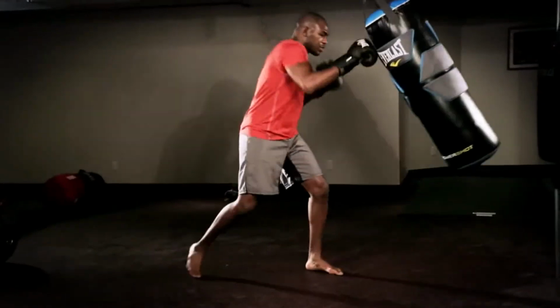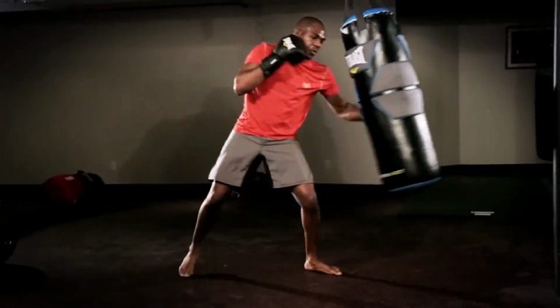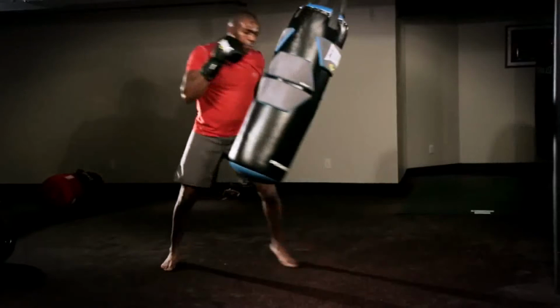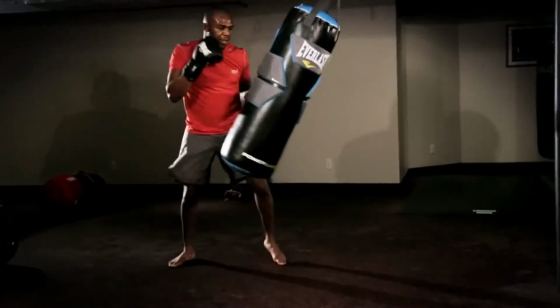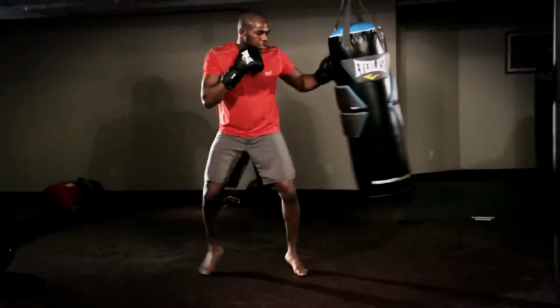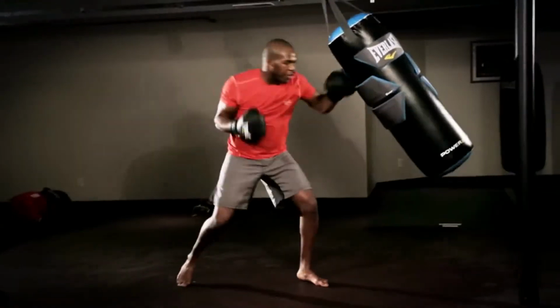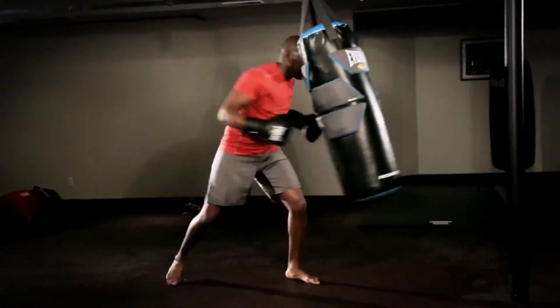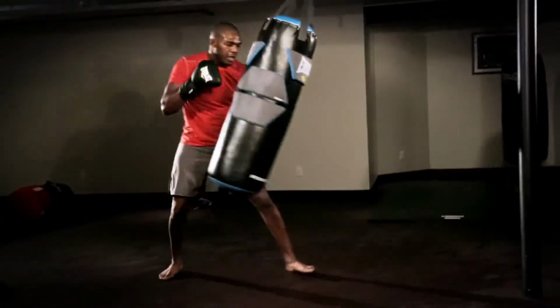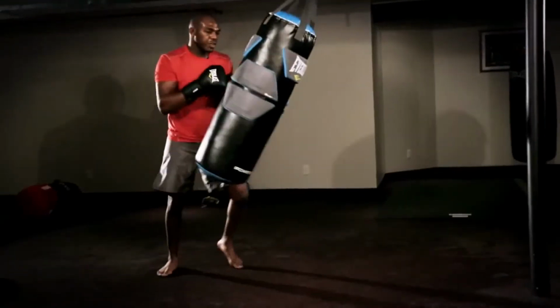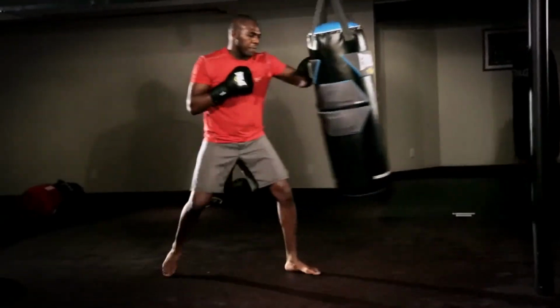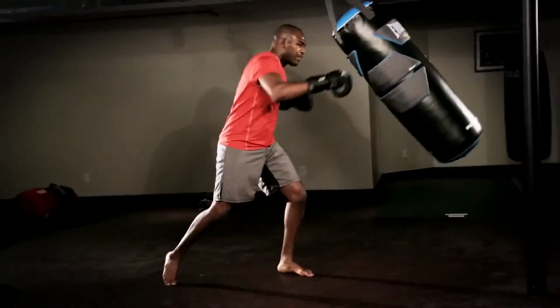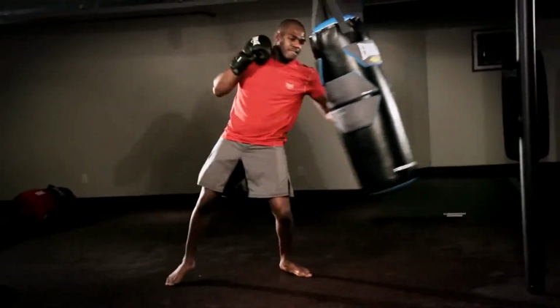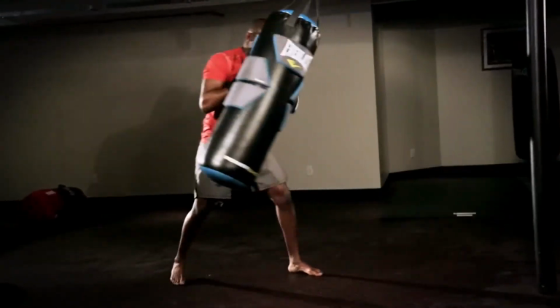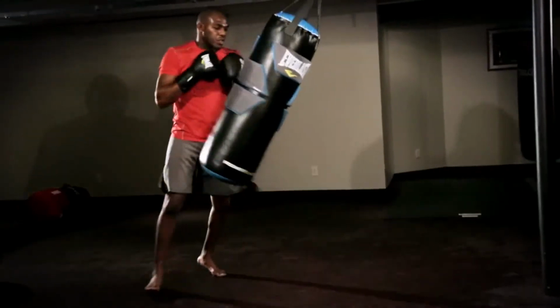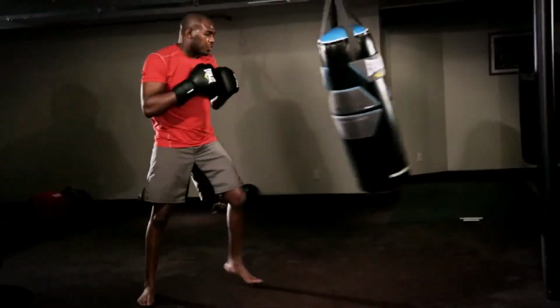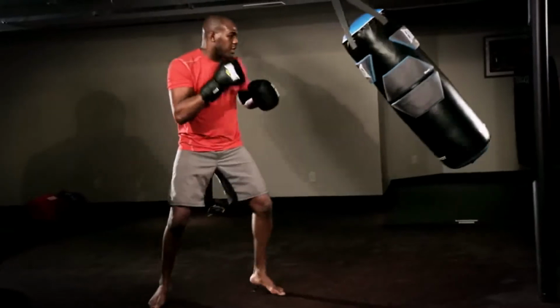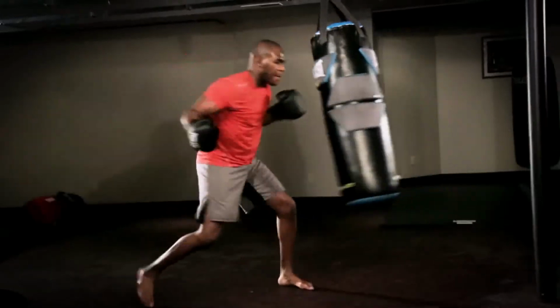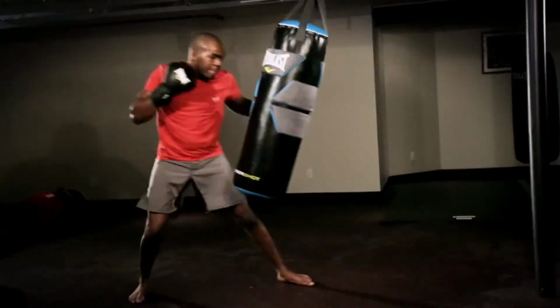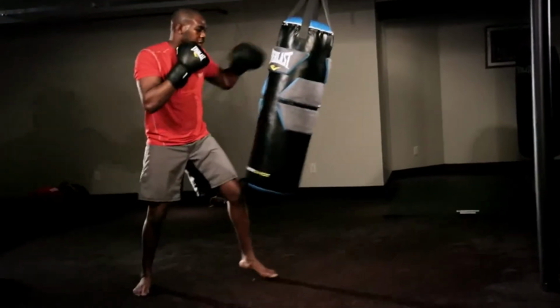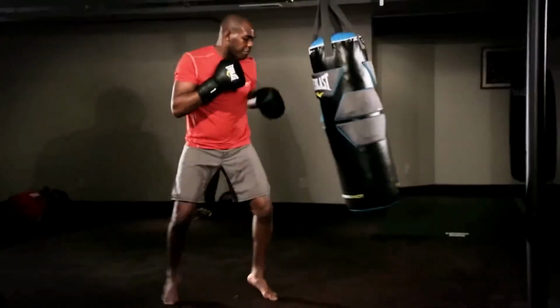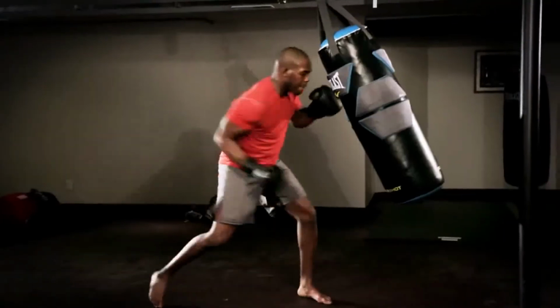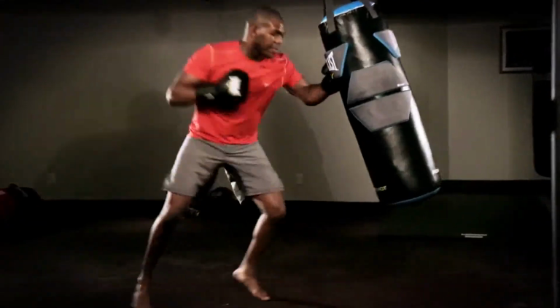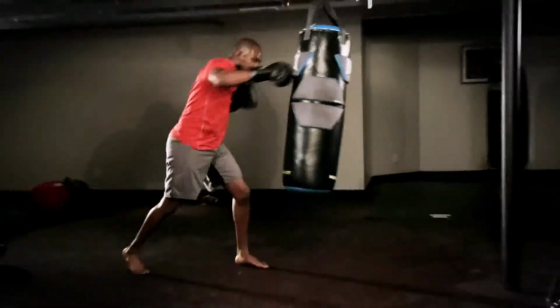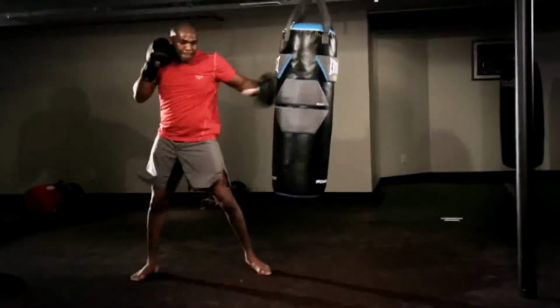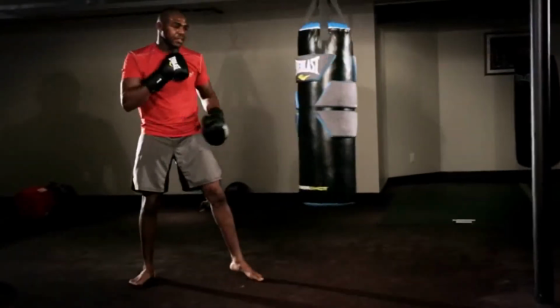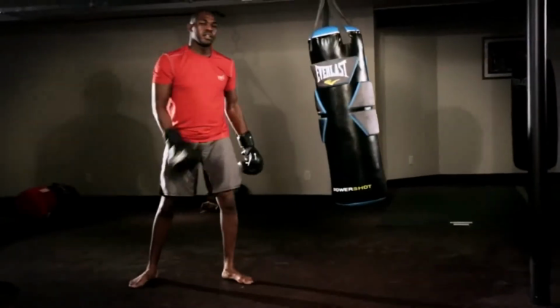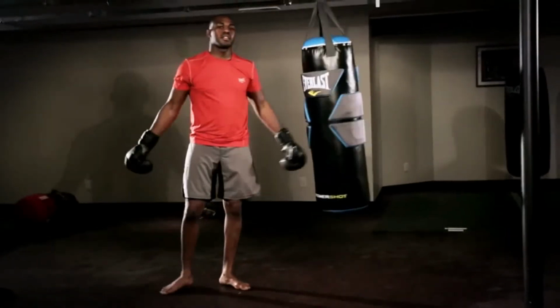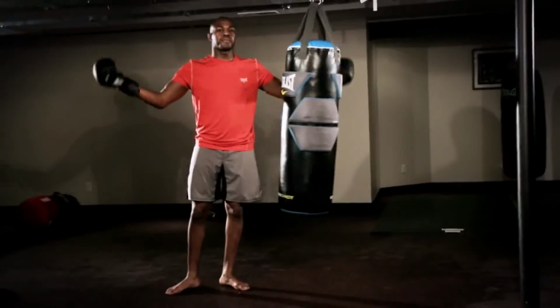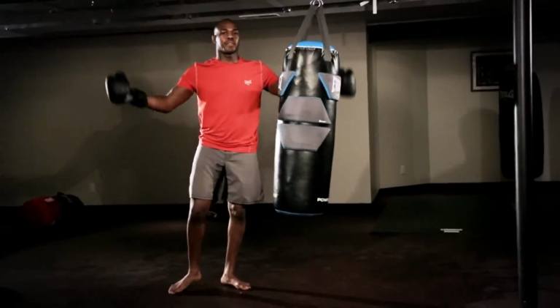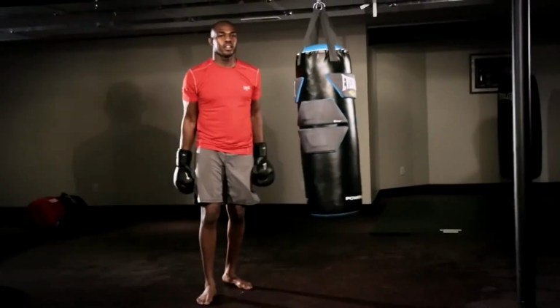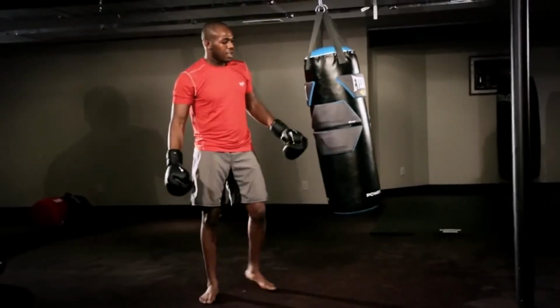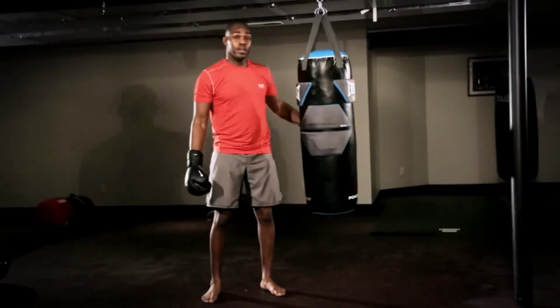It's a great workout. You can do it right at home, anywhere you can hang up a bag, you can get in shape, become a better fighter. All right, ladies and gentlemen, Everlast heavy bag.